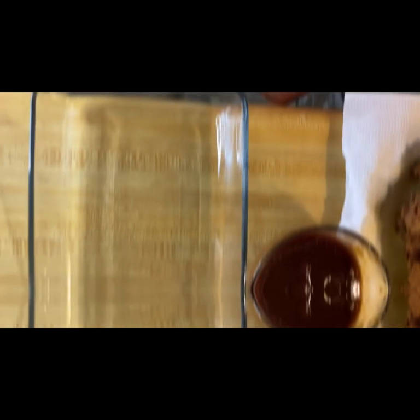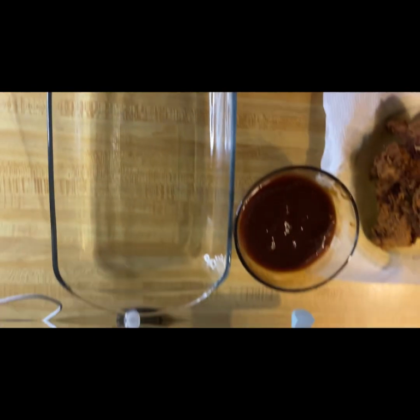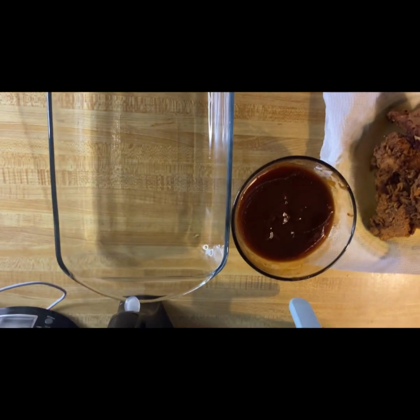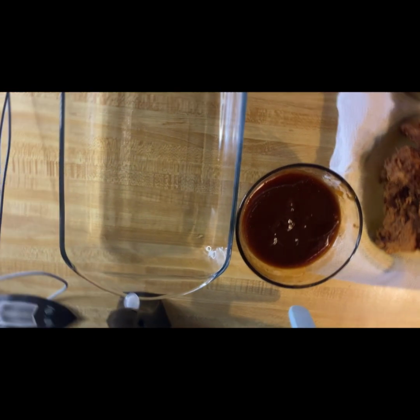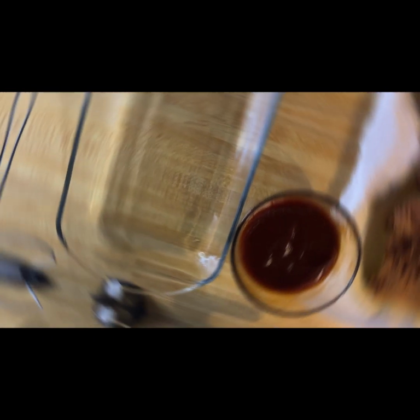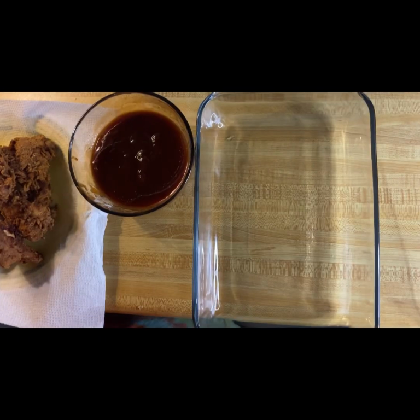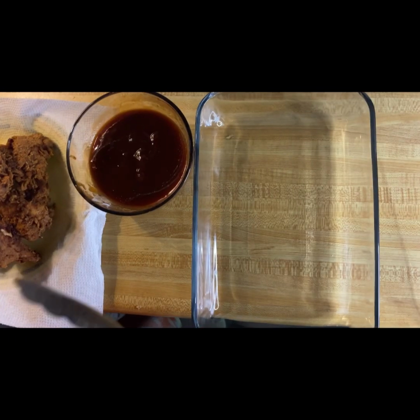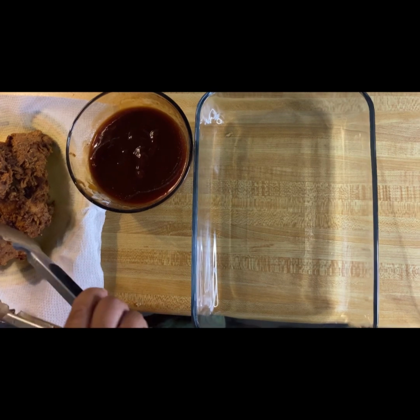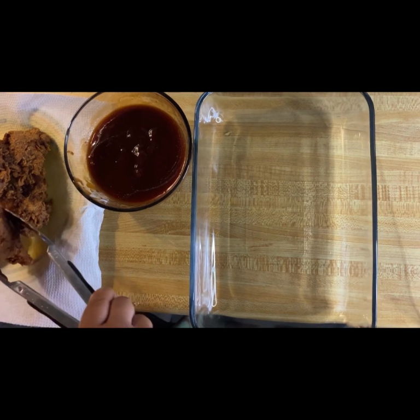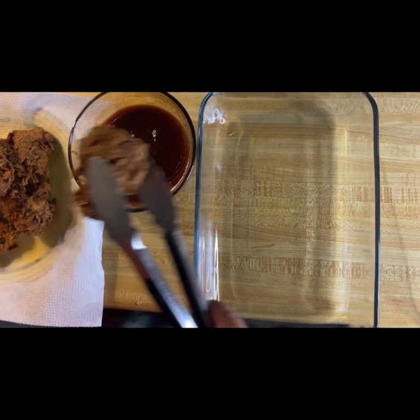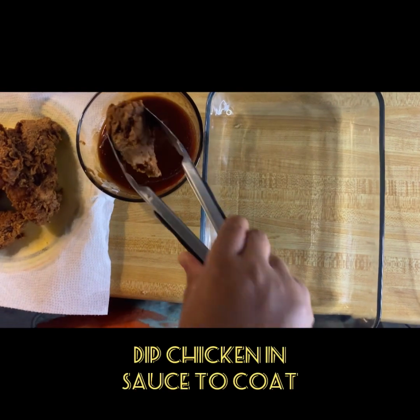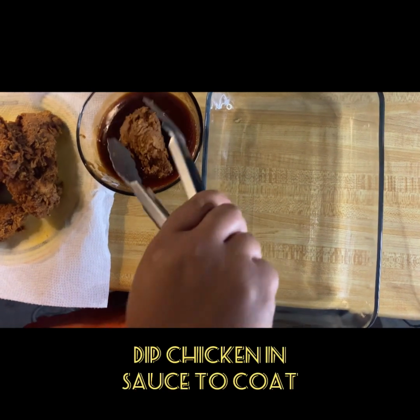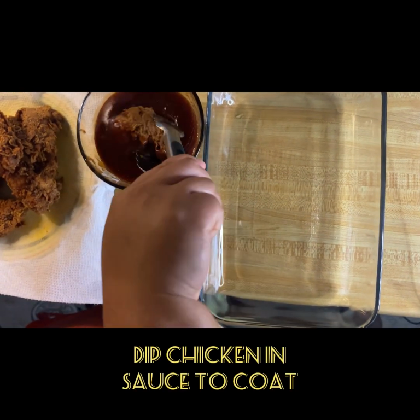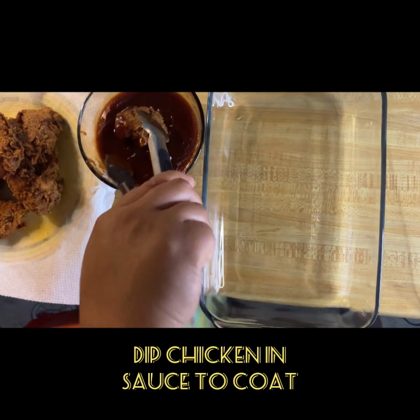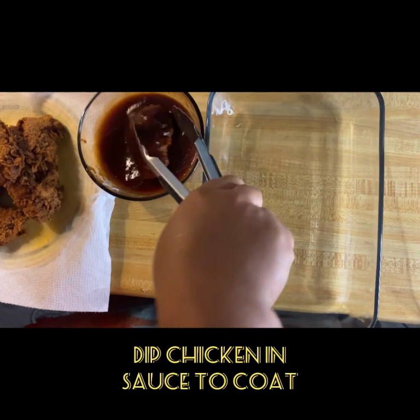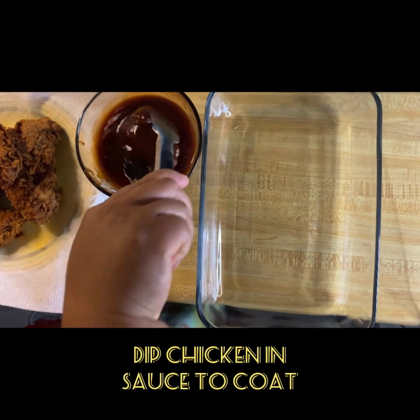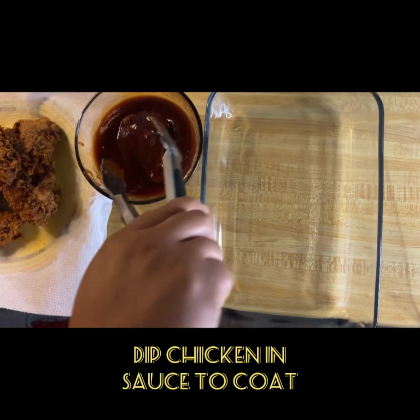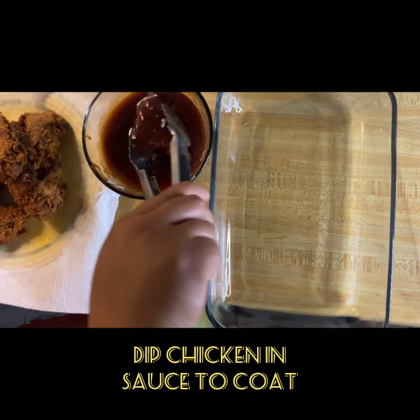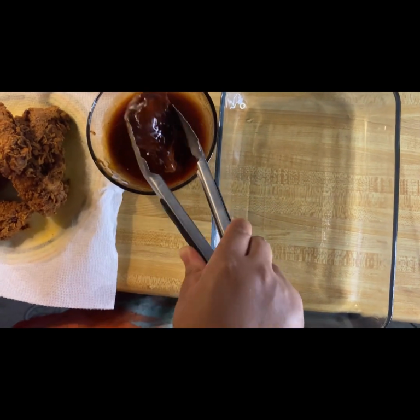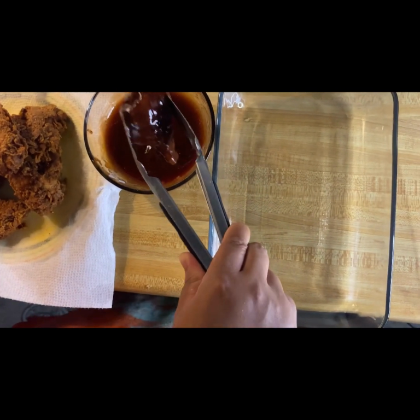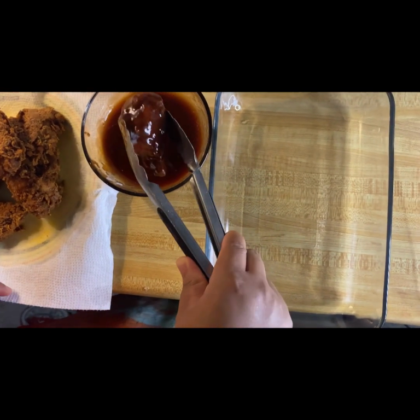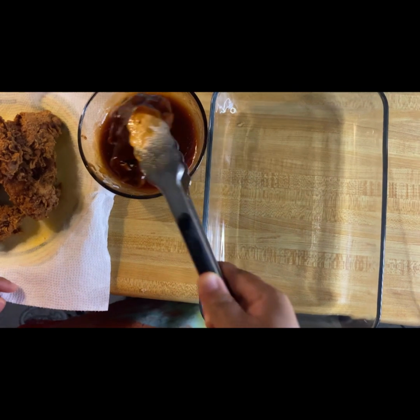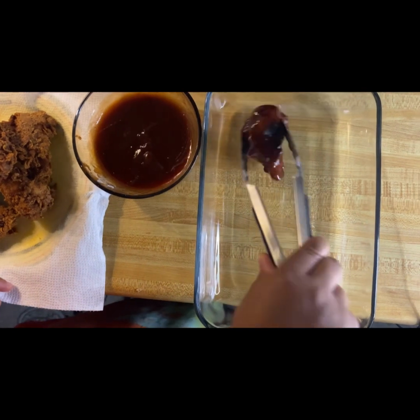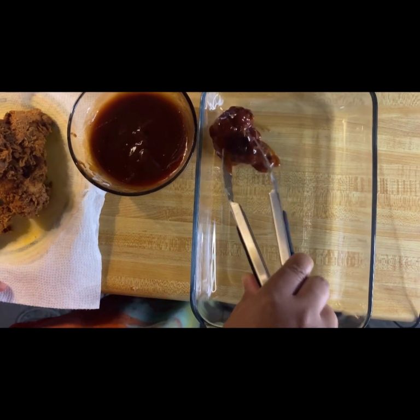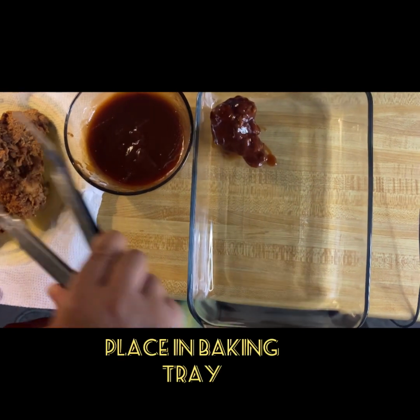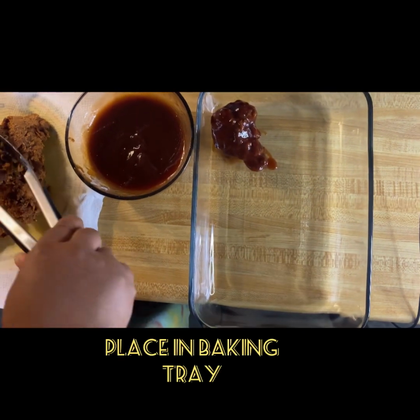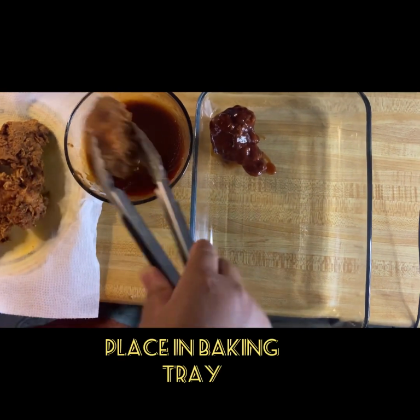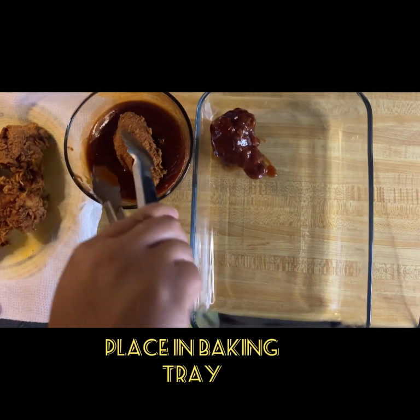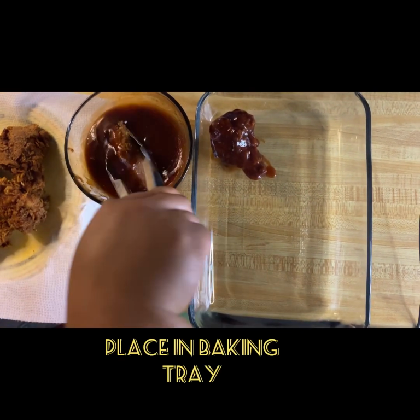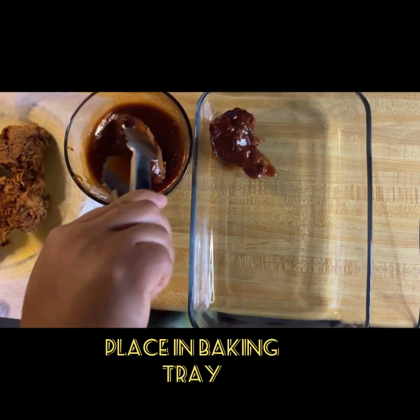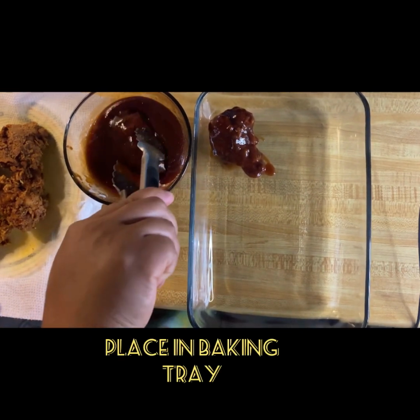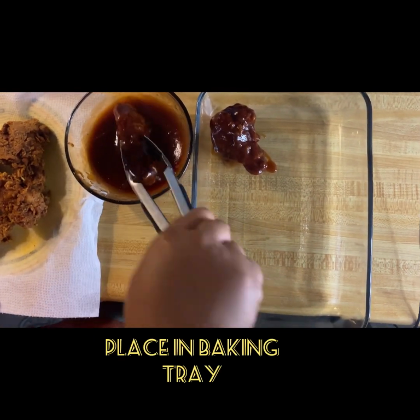I'm going to go ahead now and get my chicken and my sauce one at a time, and place it in the baking container to be placed inside the oven for about 10 minutes.